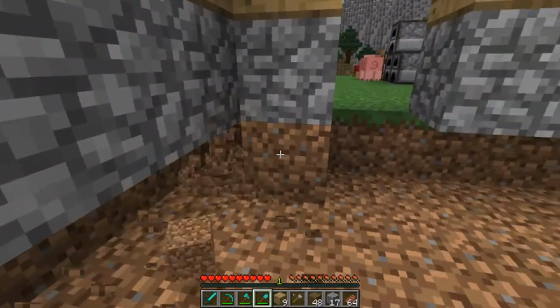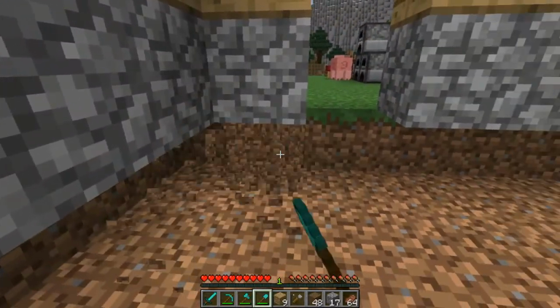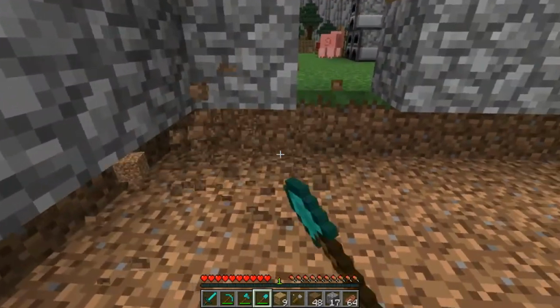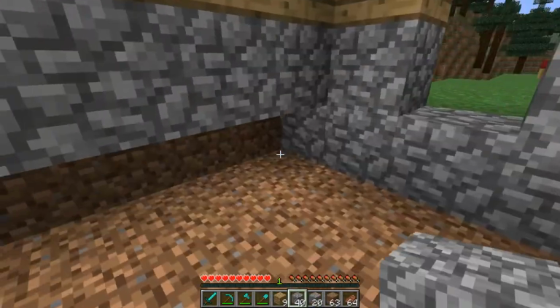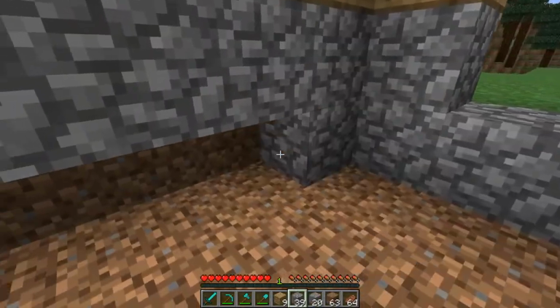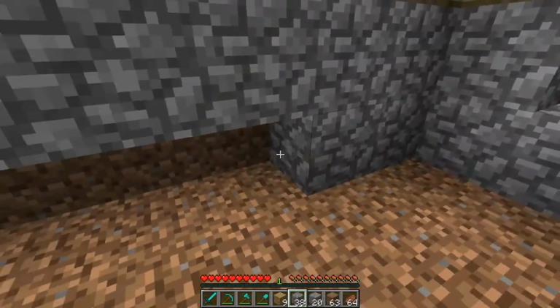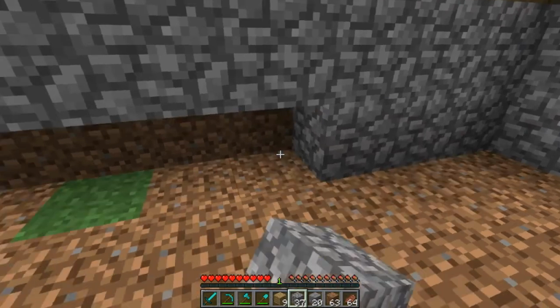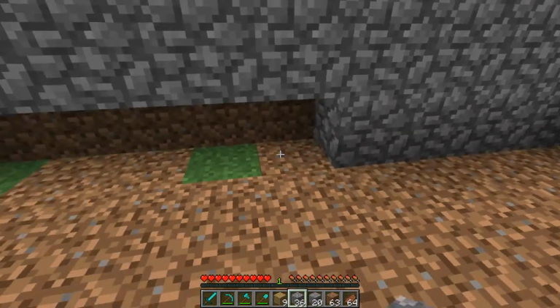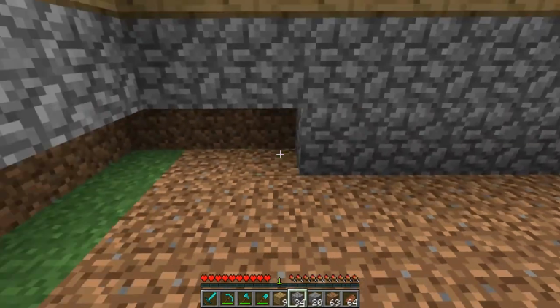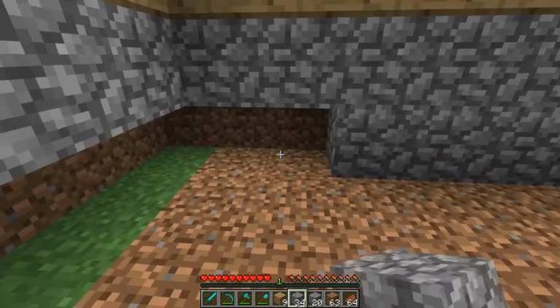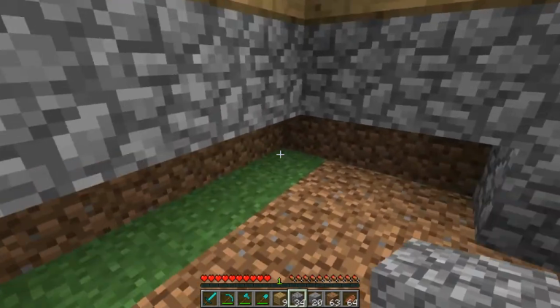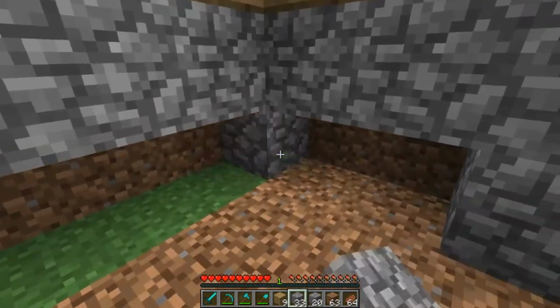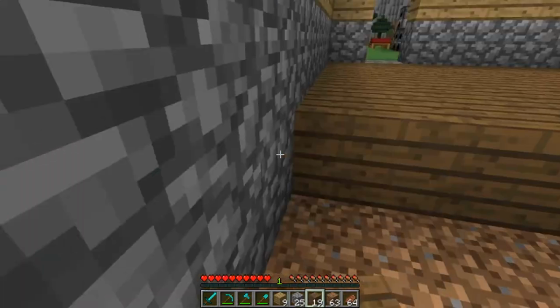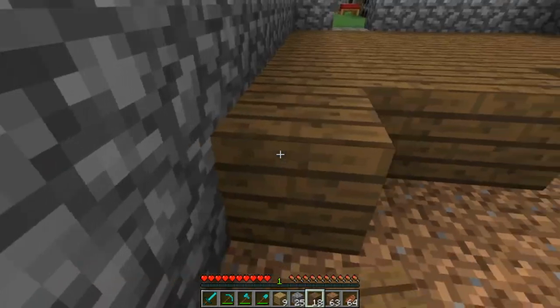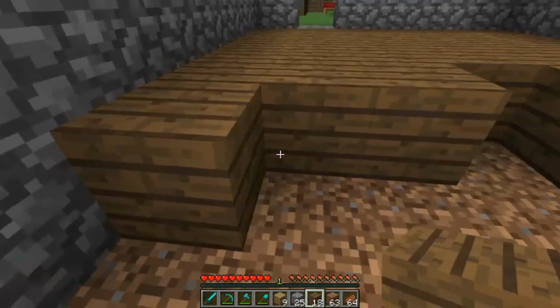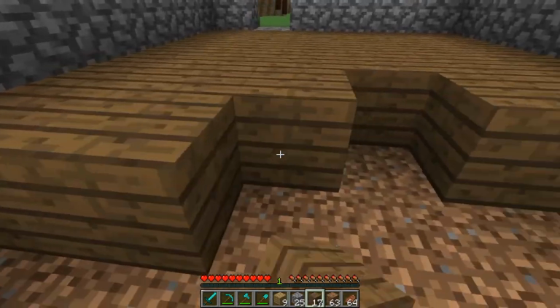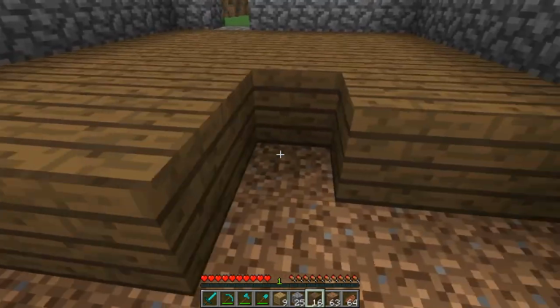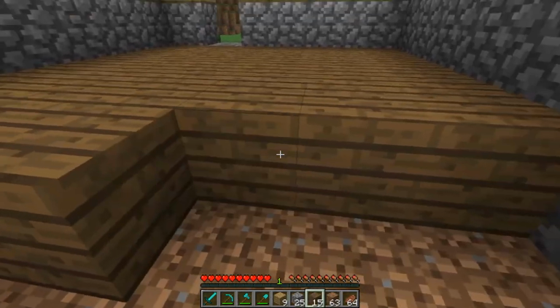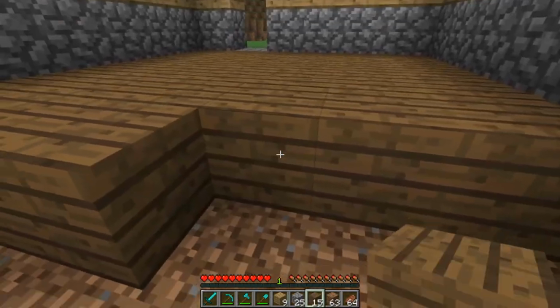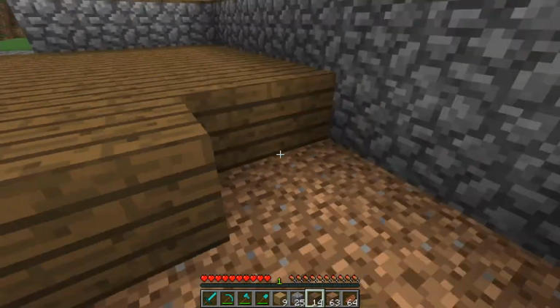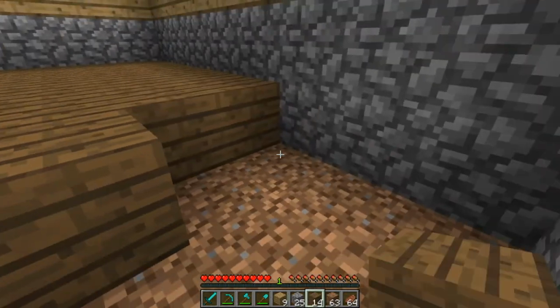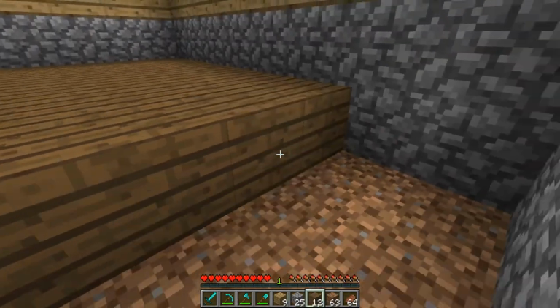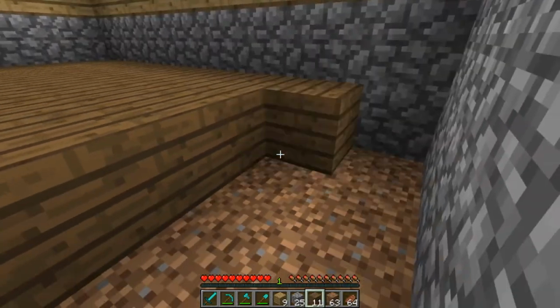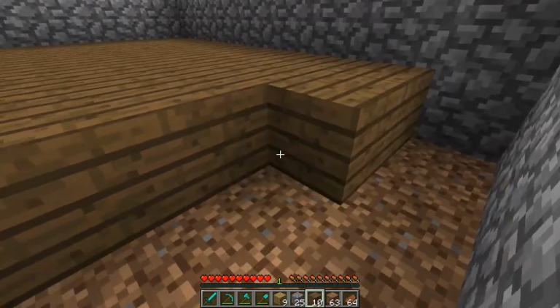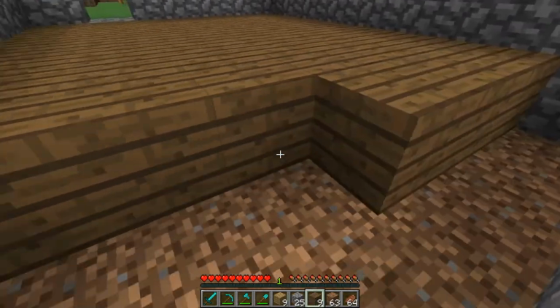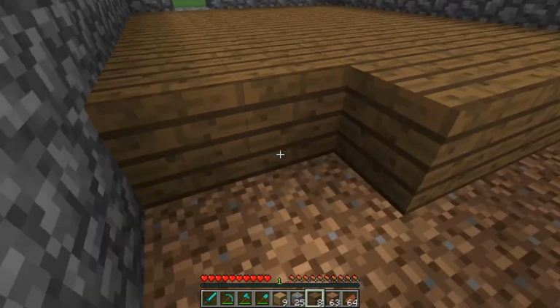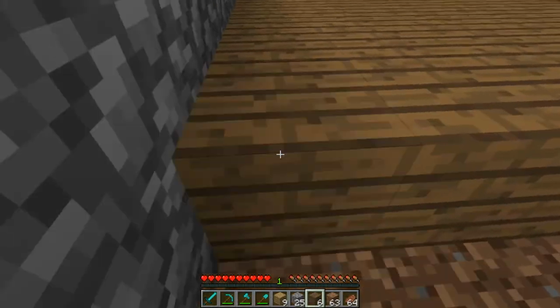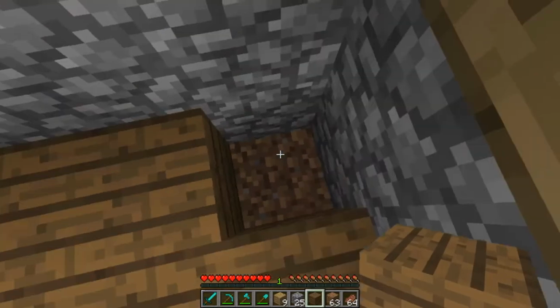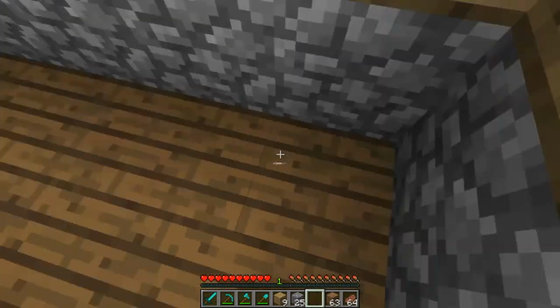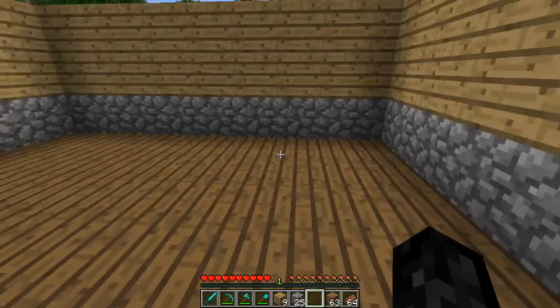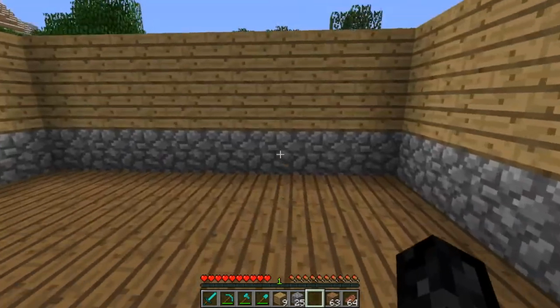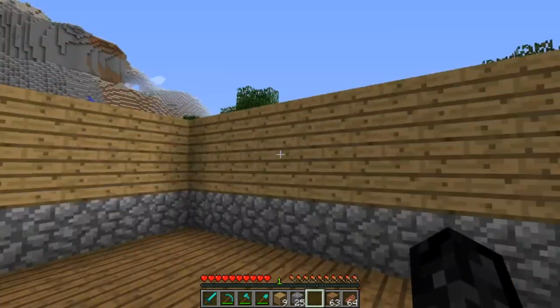Make sure there's a layer of cobblestone underneath the walls. It's going to be showing later and dirt will look bad. Trust me, you'll be glad you did this now. Just do it.